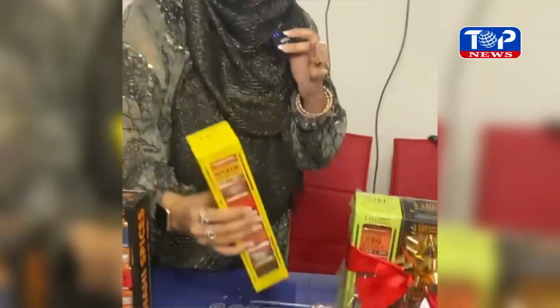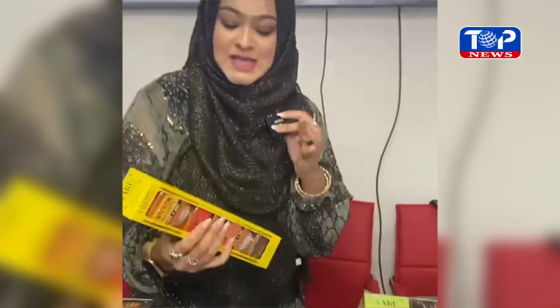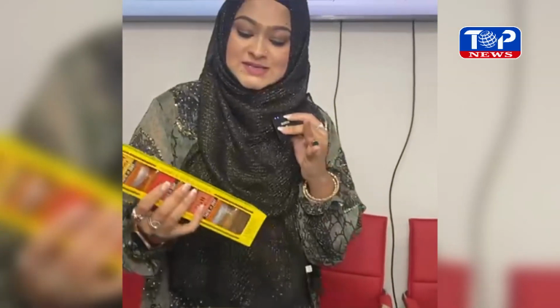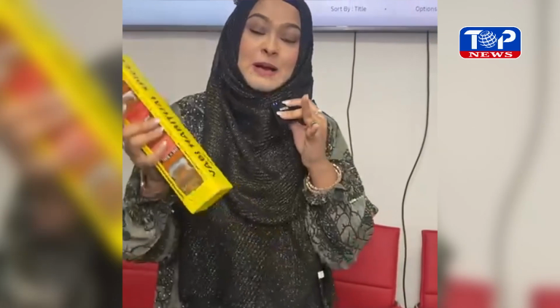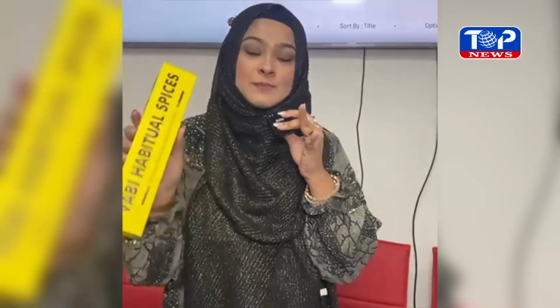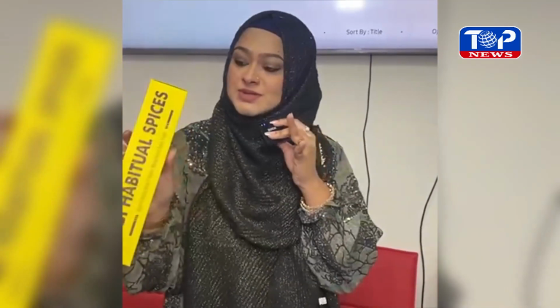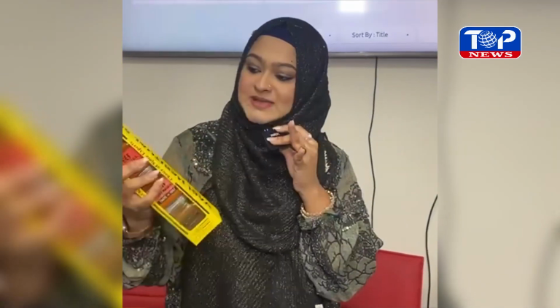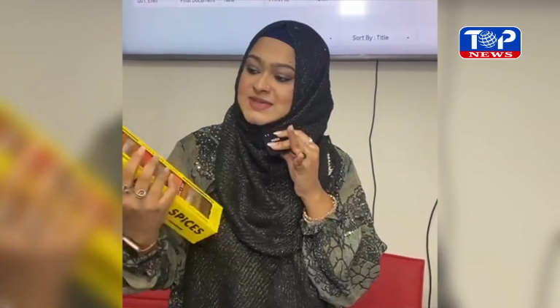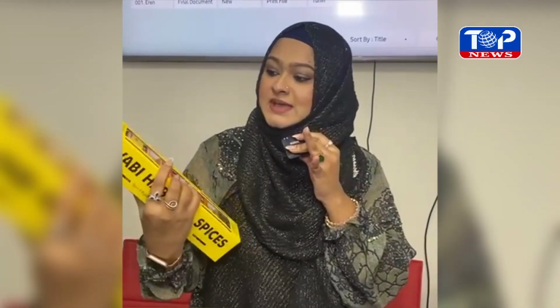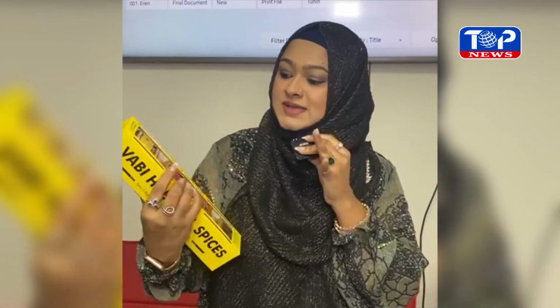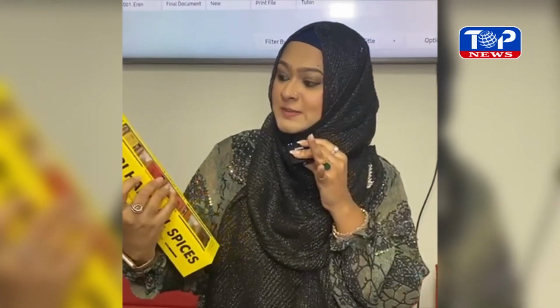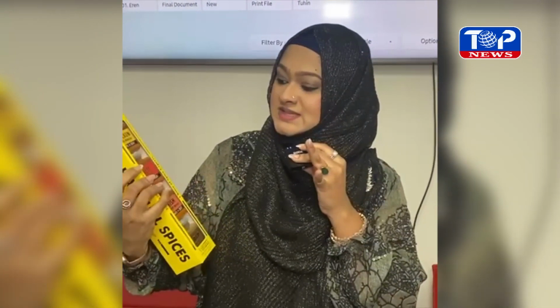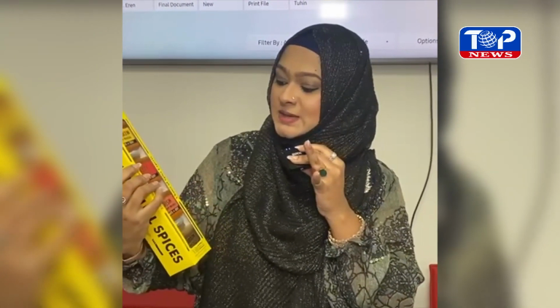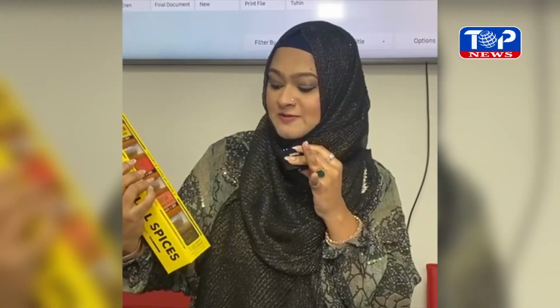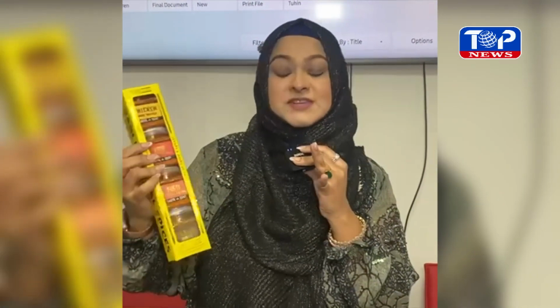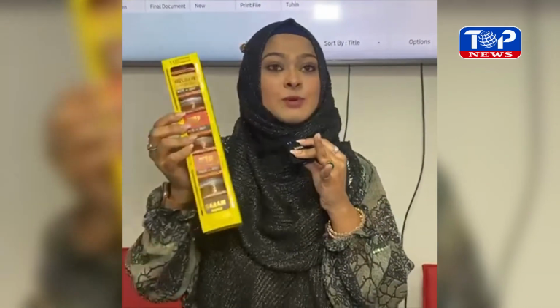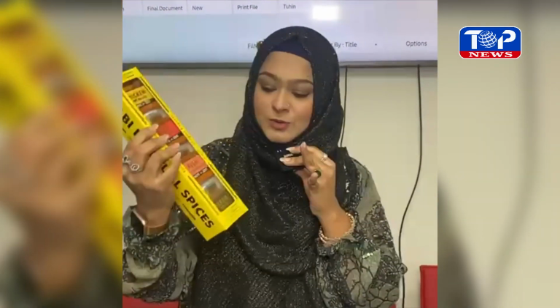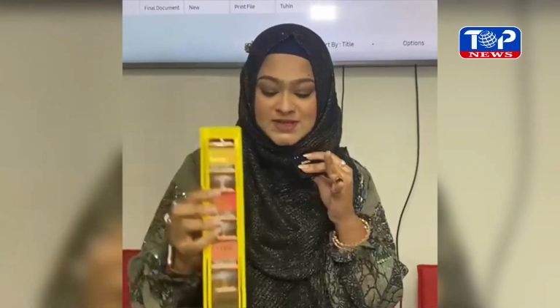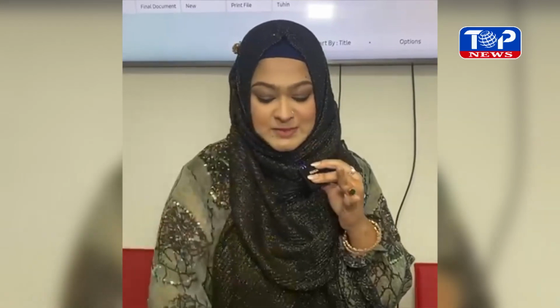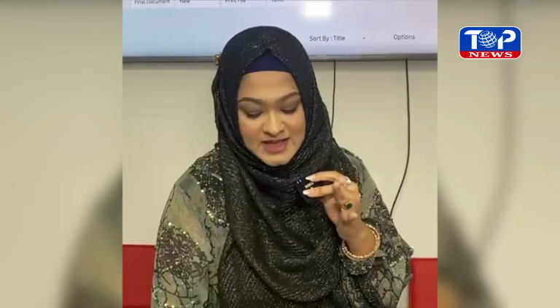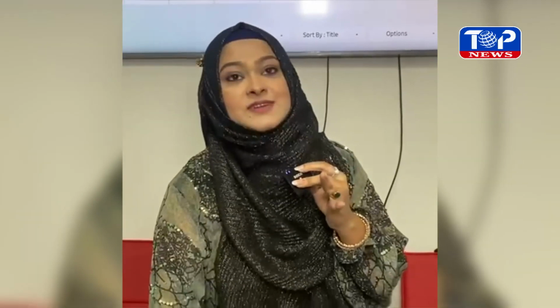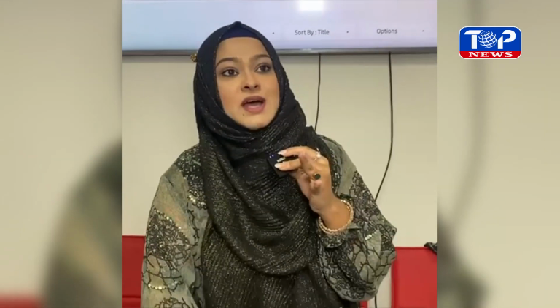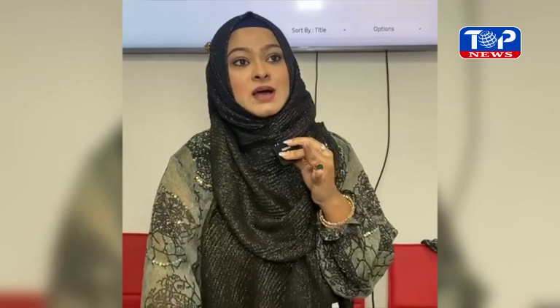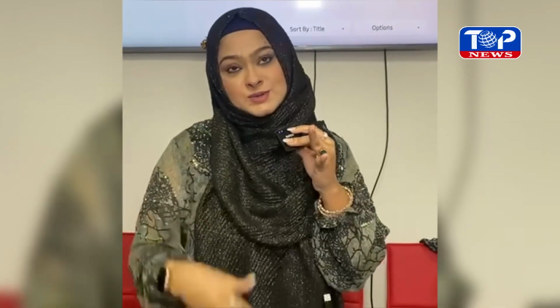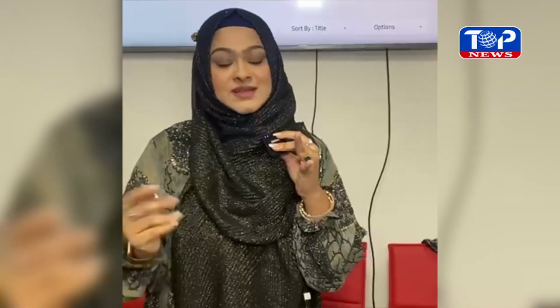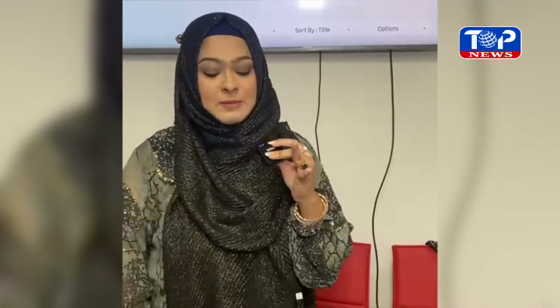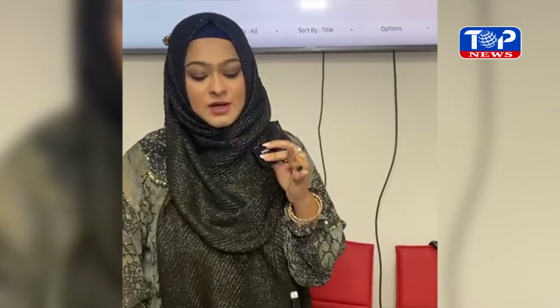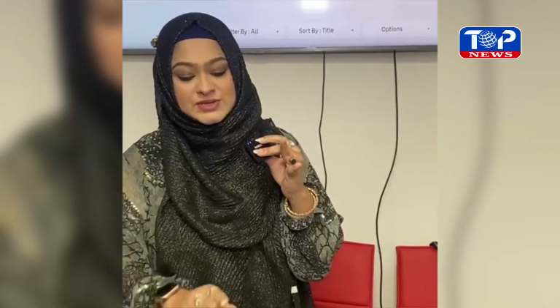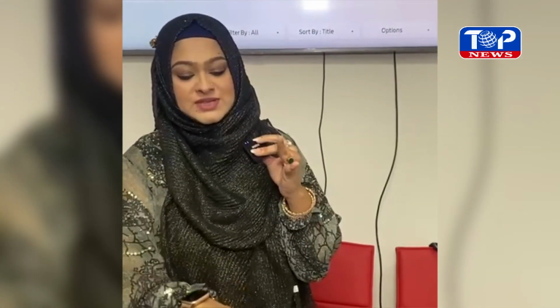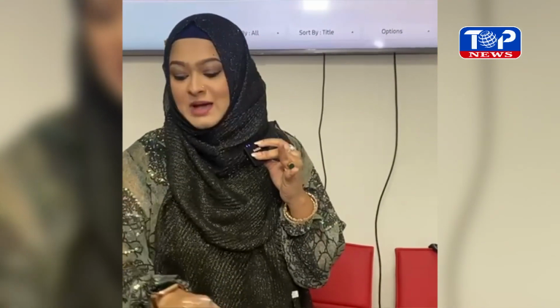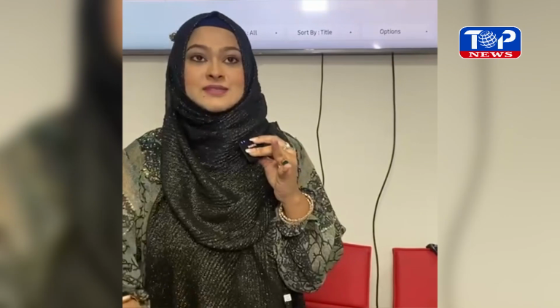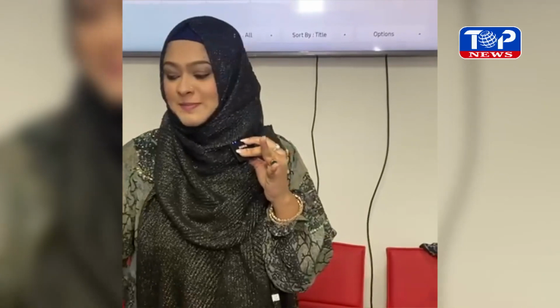This is Habitual Spices. I have put chicken, beef, fish — and we have the three packages.